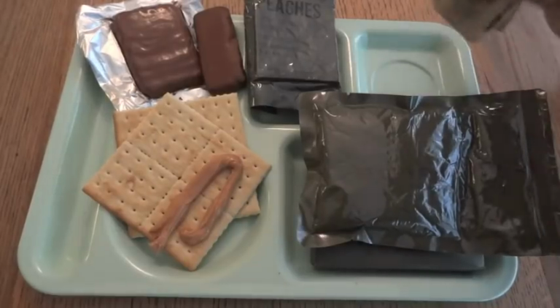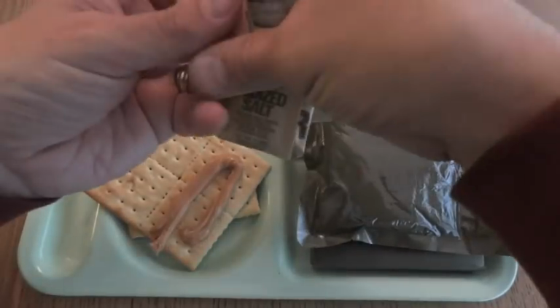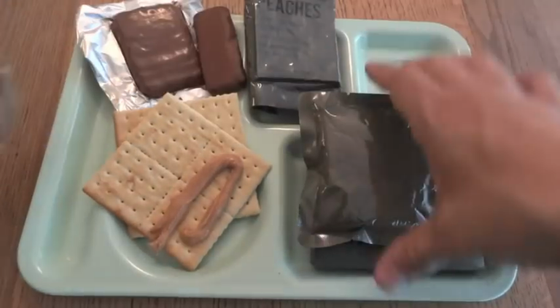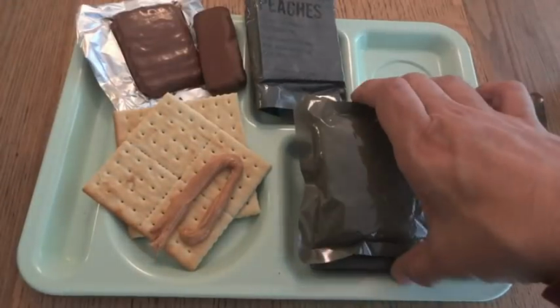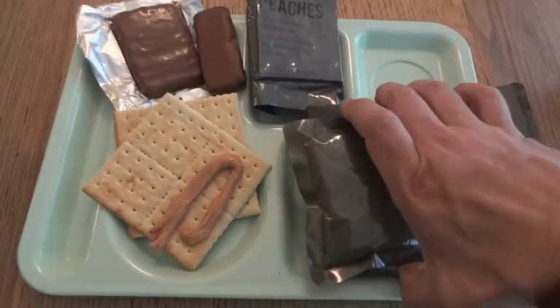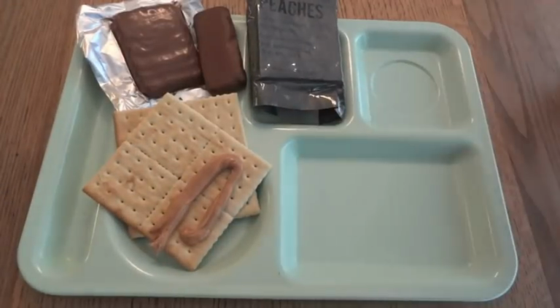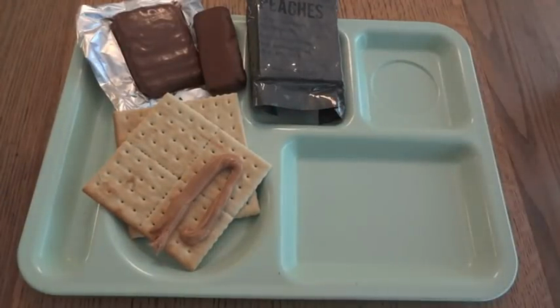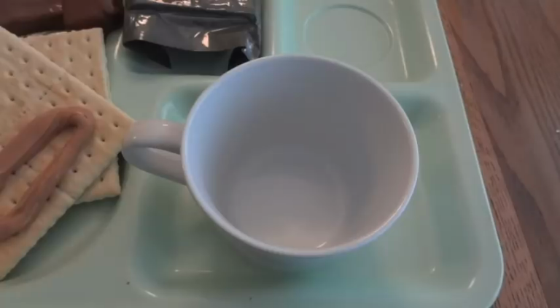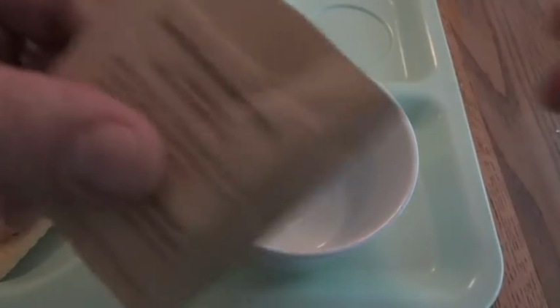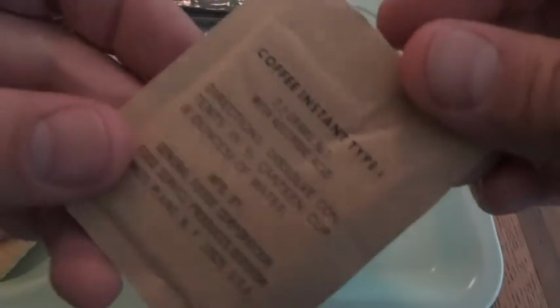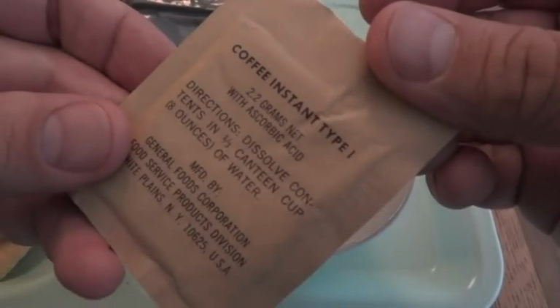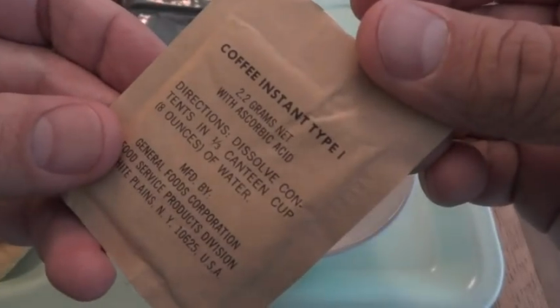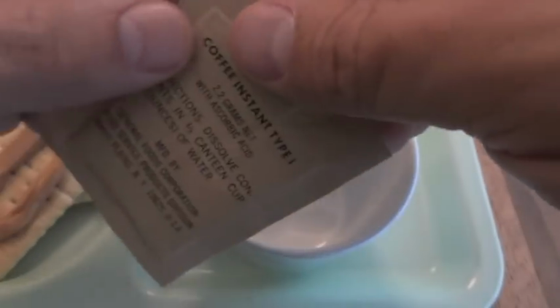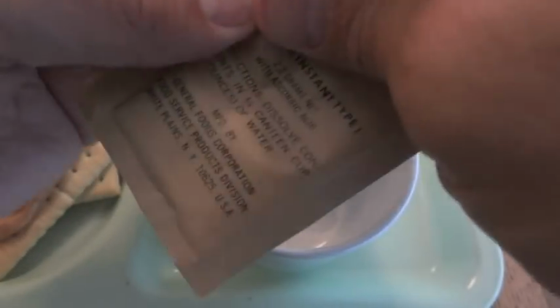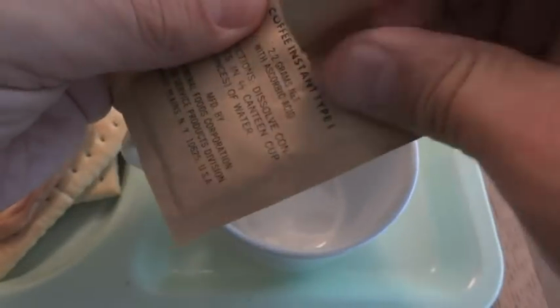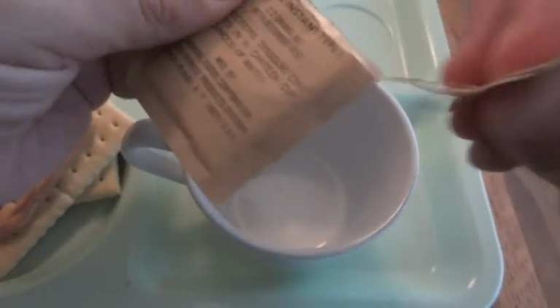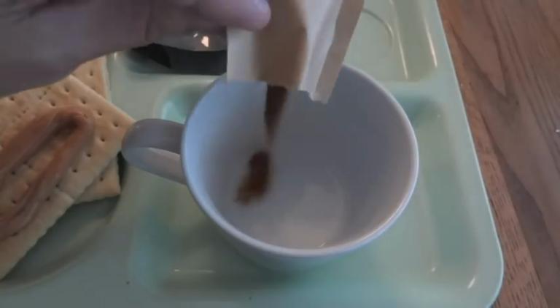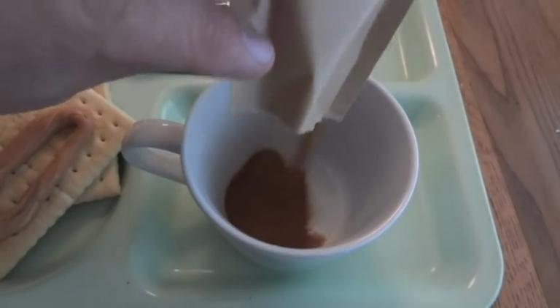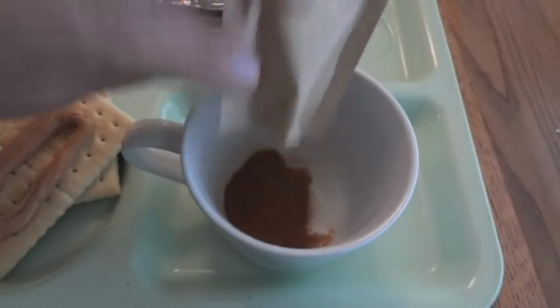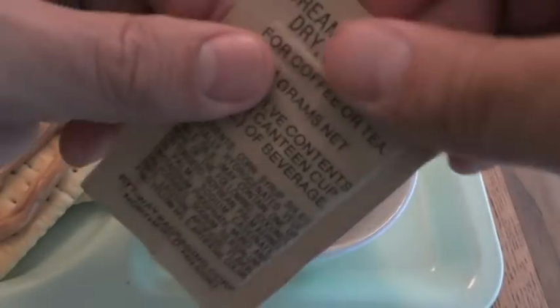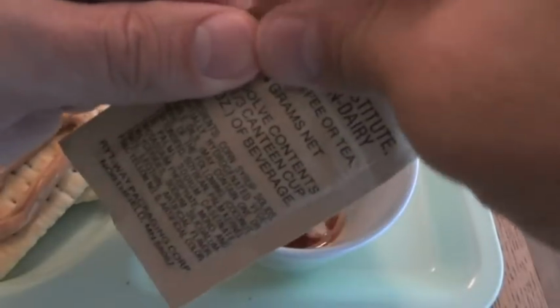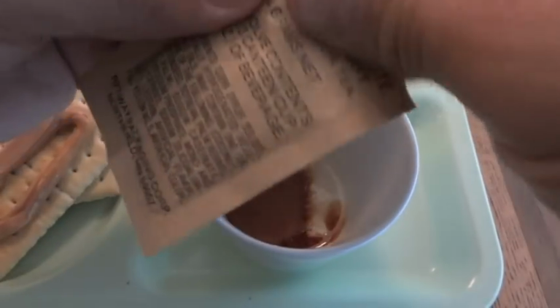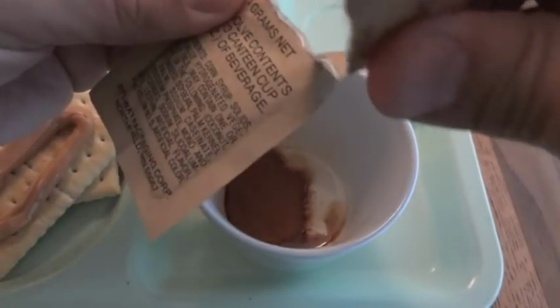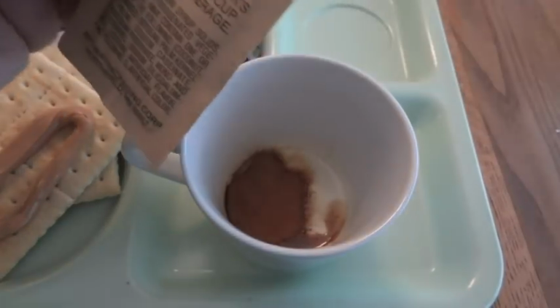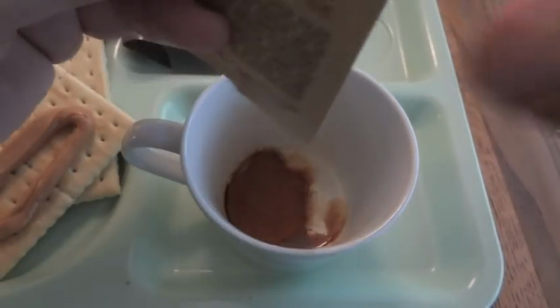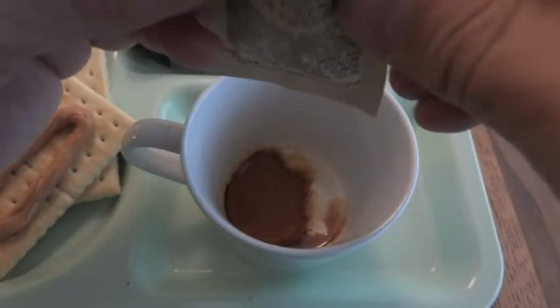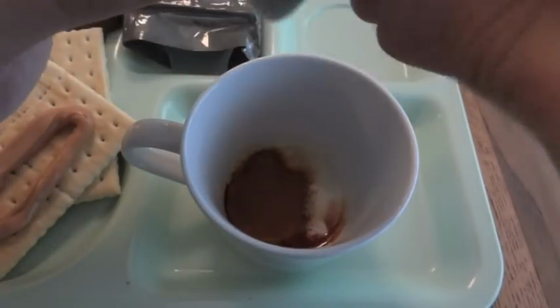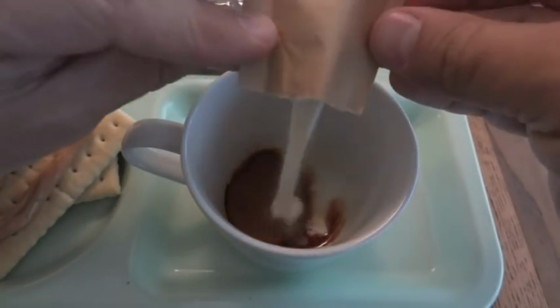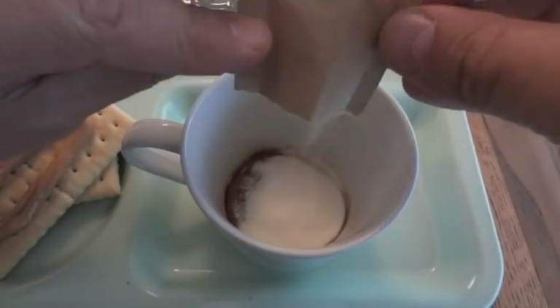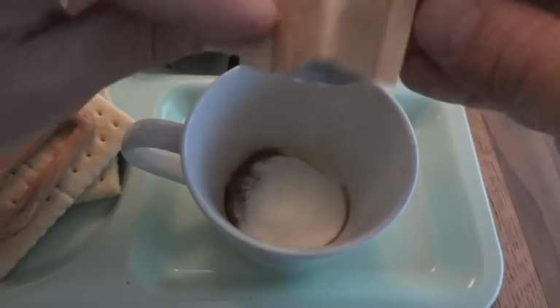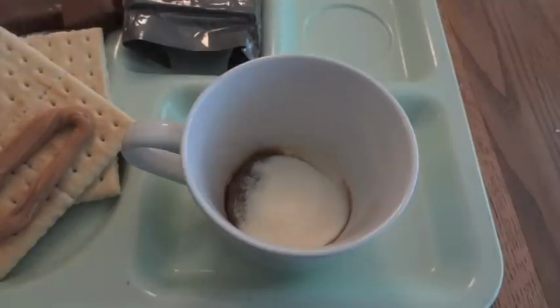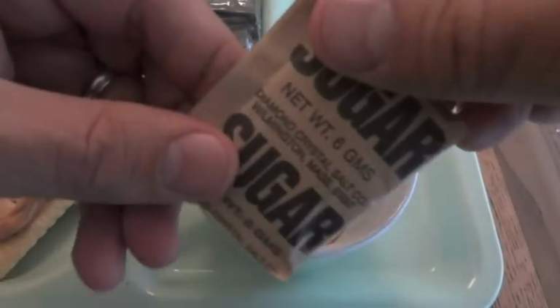We'll make up the coffee and then check out the main. We have coffee instant type 1, creamer, and sugar.